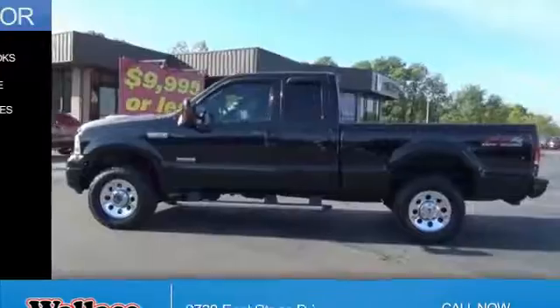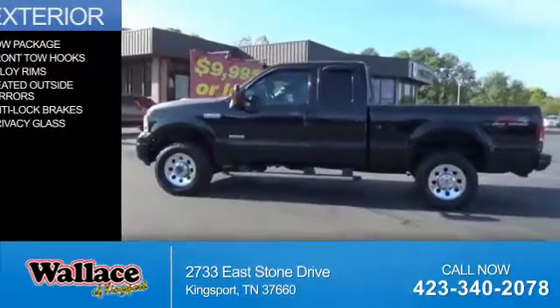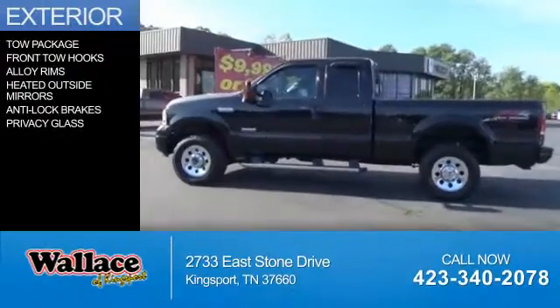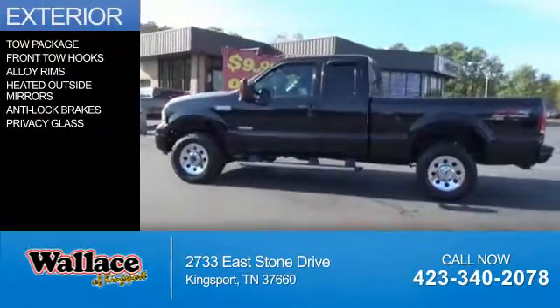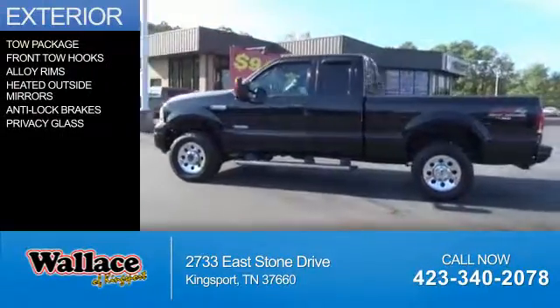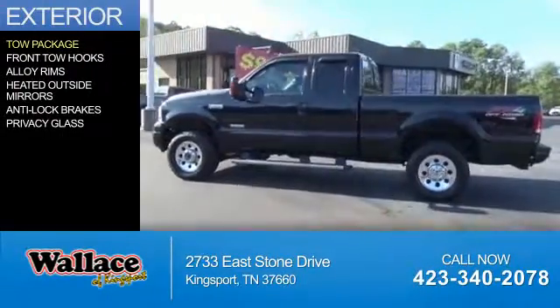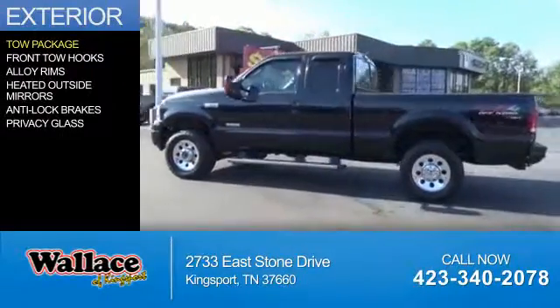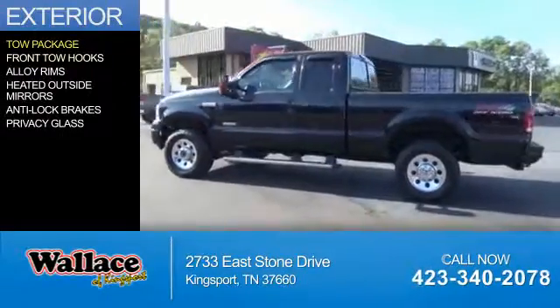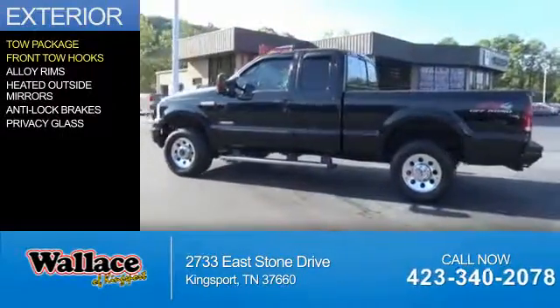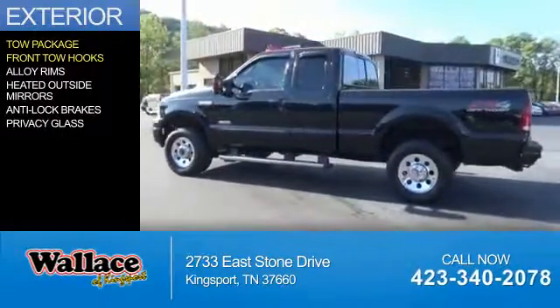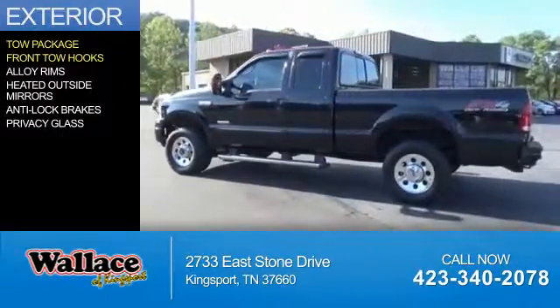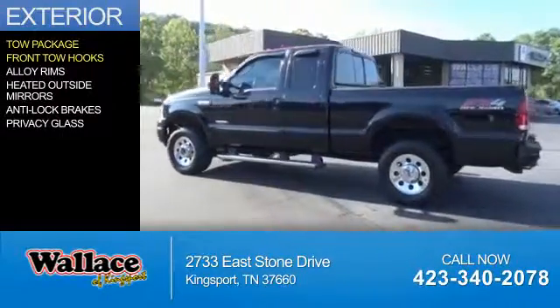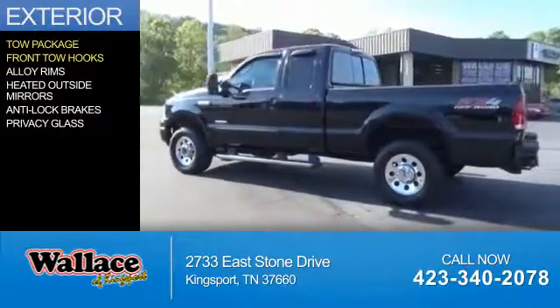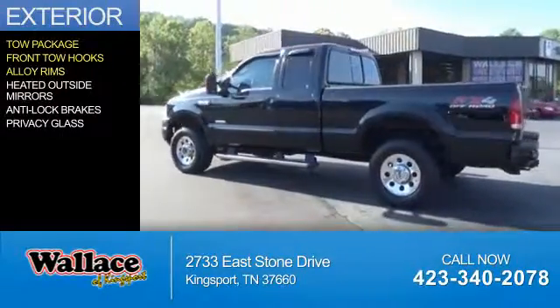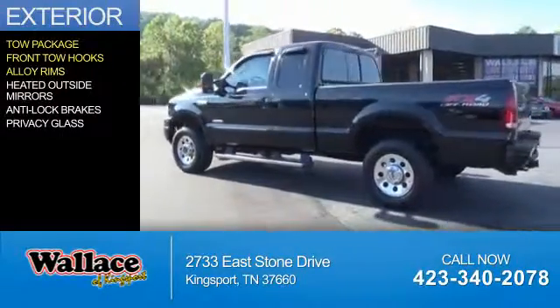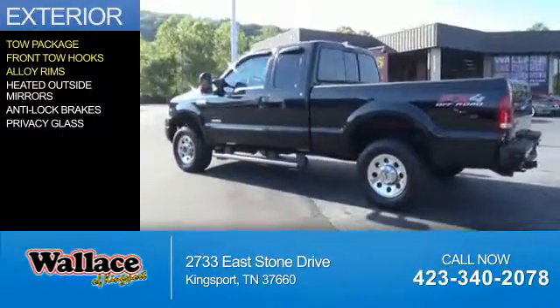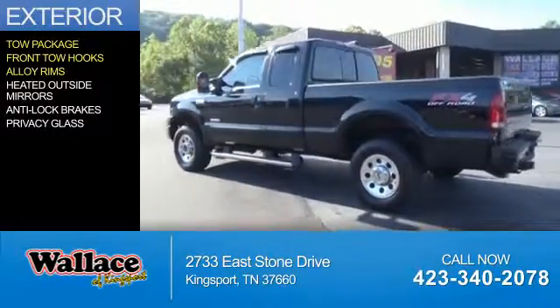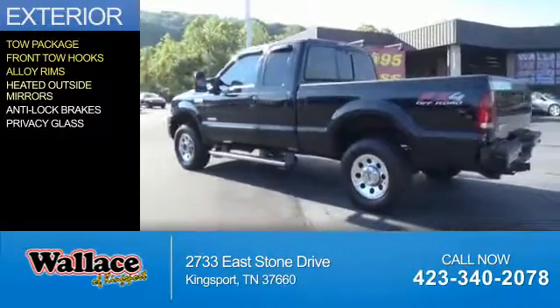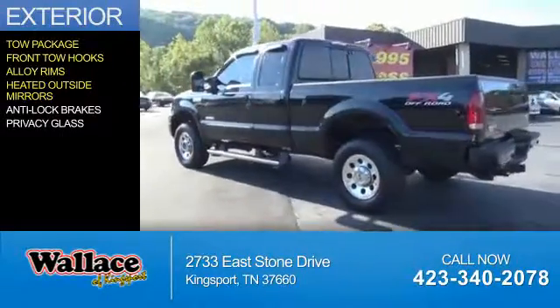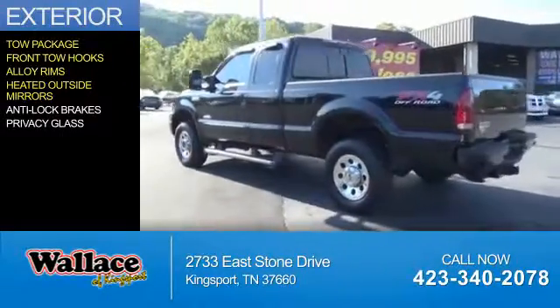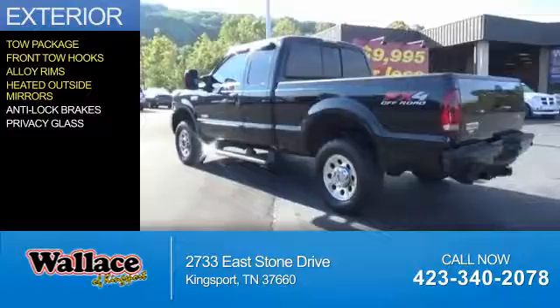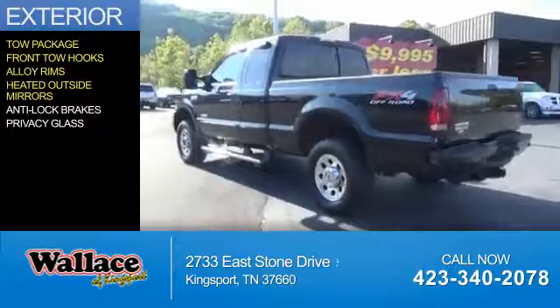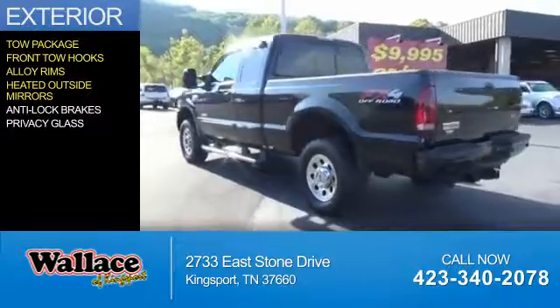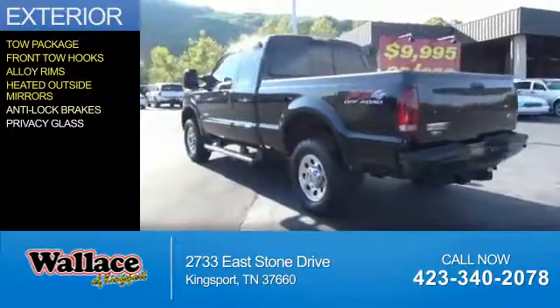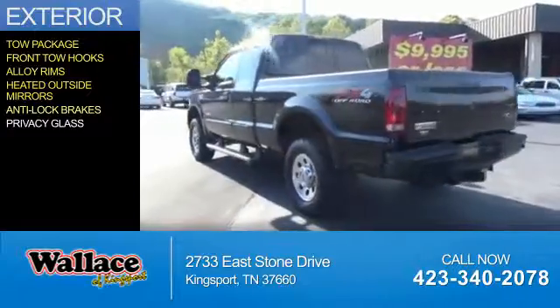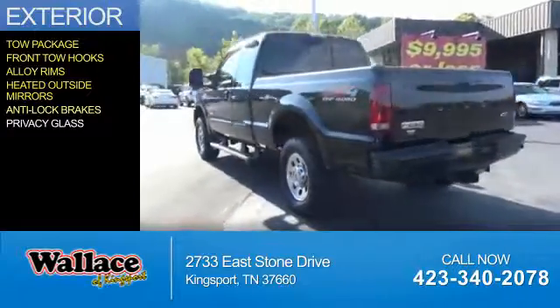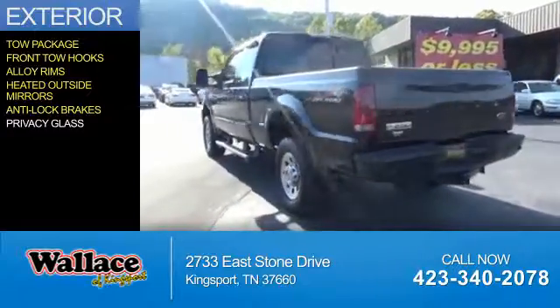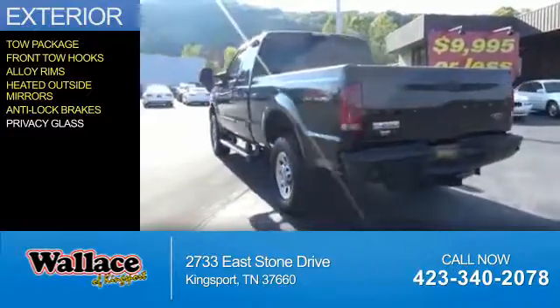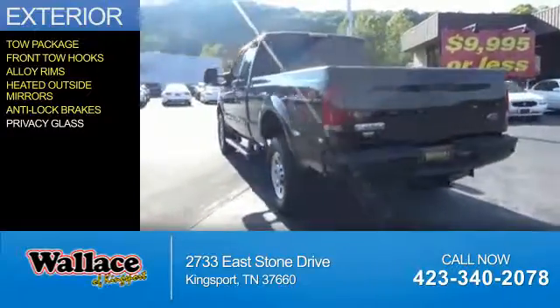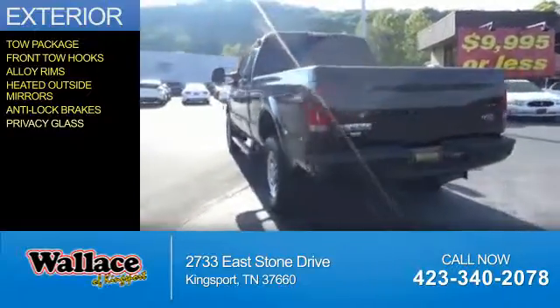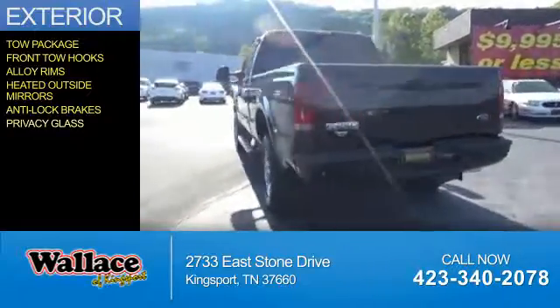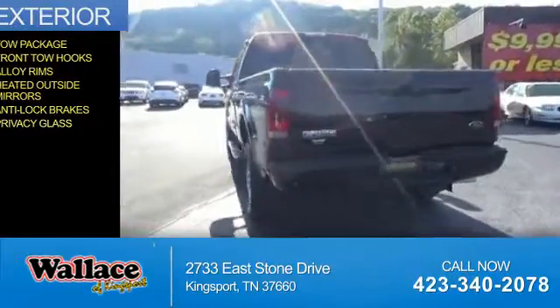The features include tow package, front tow hooks, alloy rims, heated outside mirrors, anti-lock brakes, privacy glass.